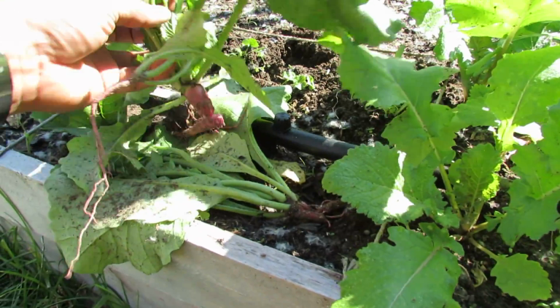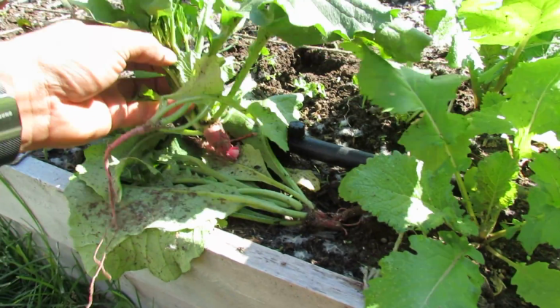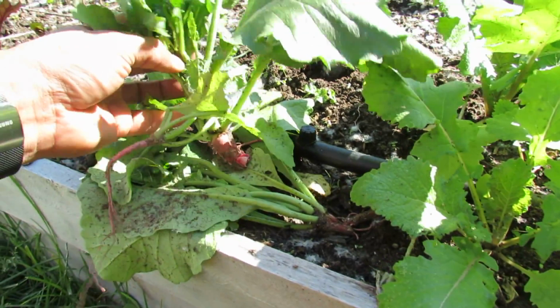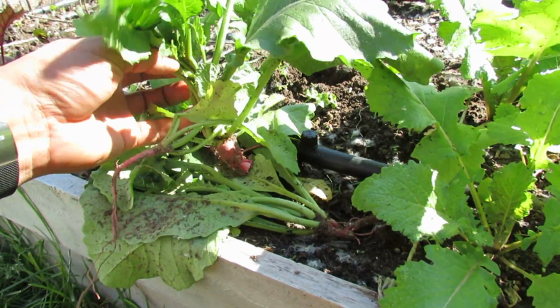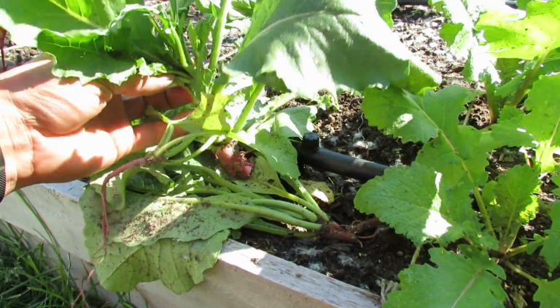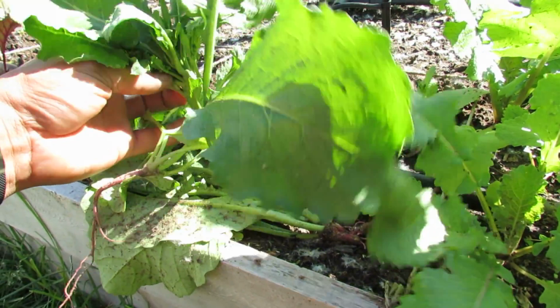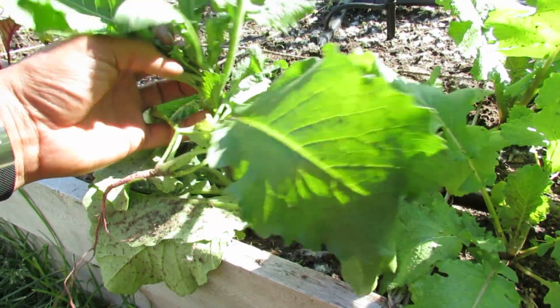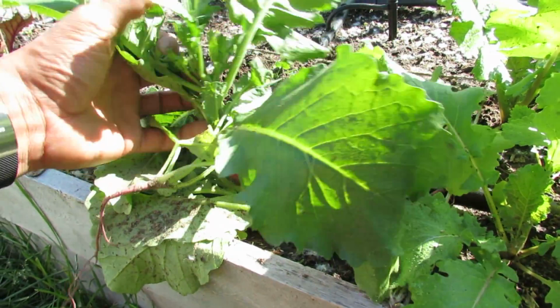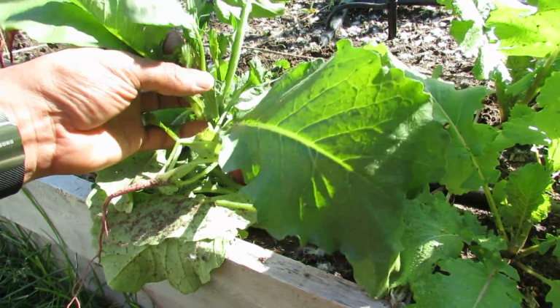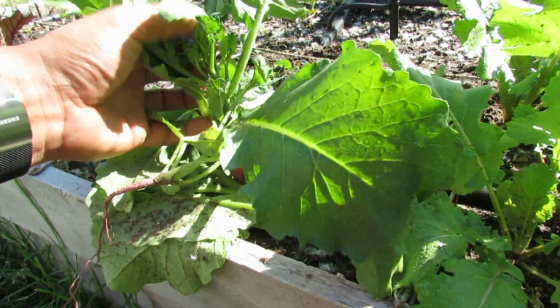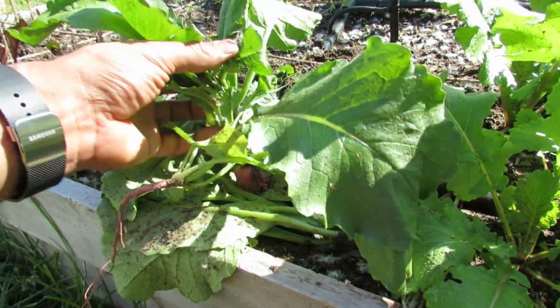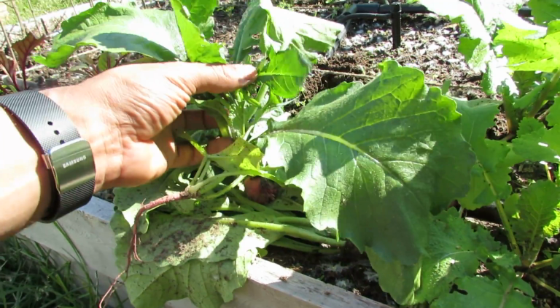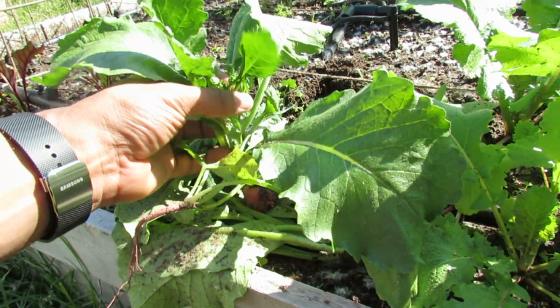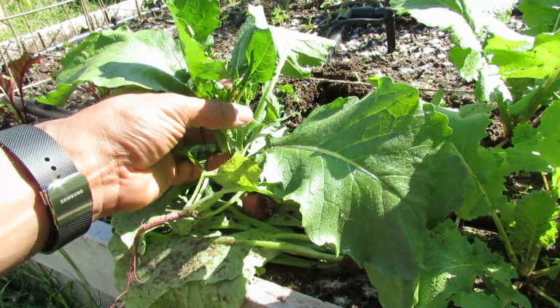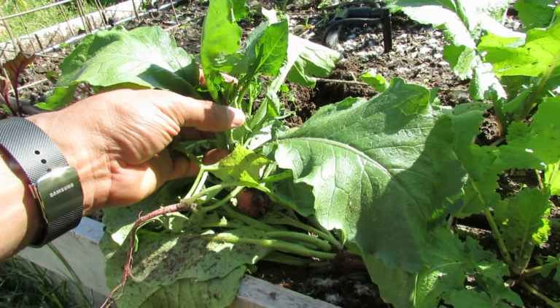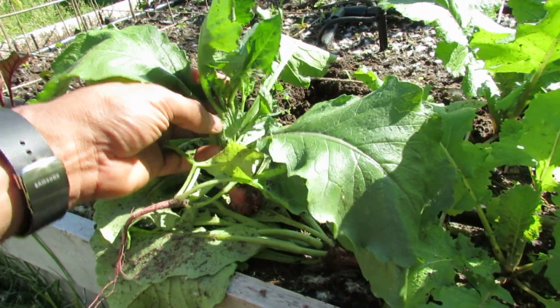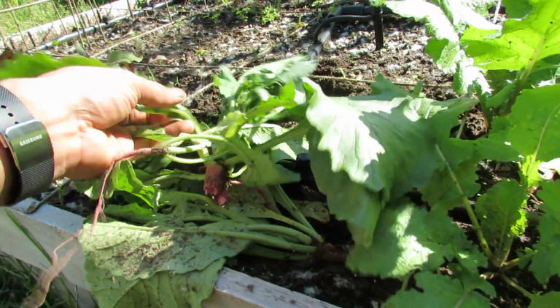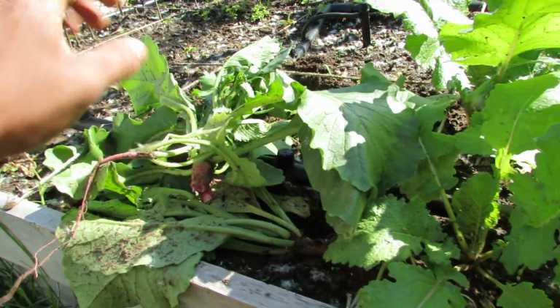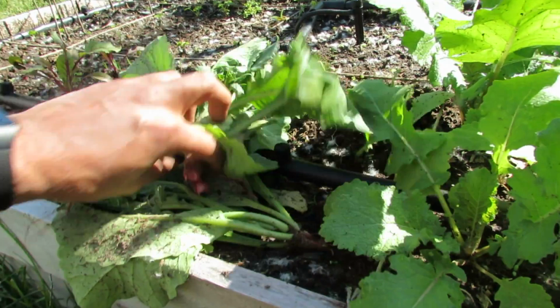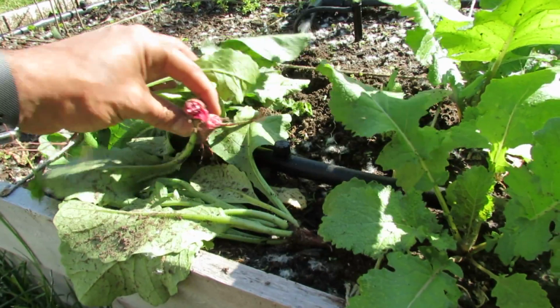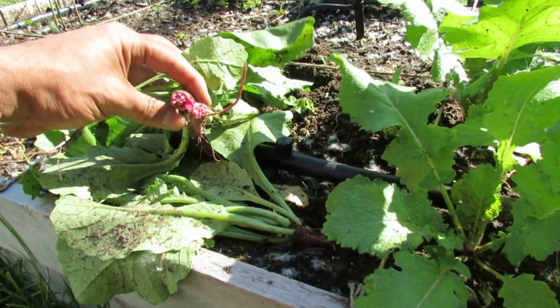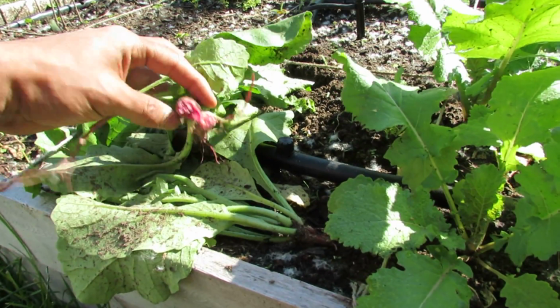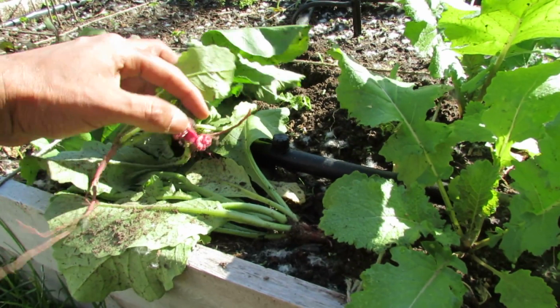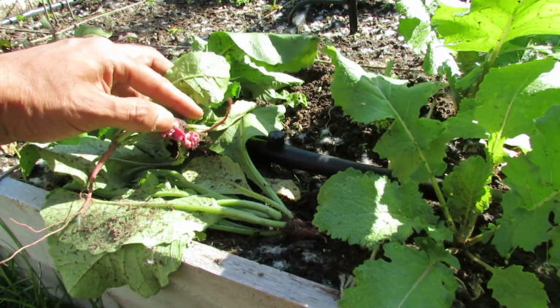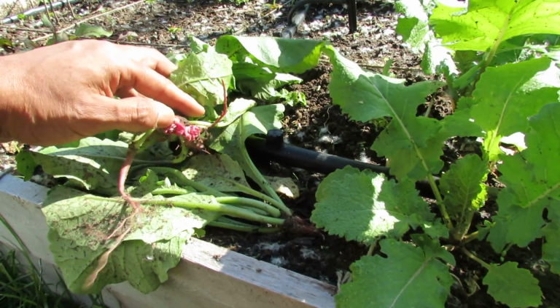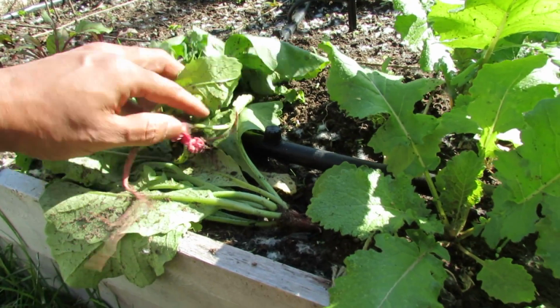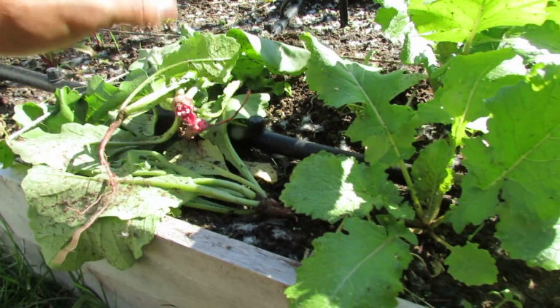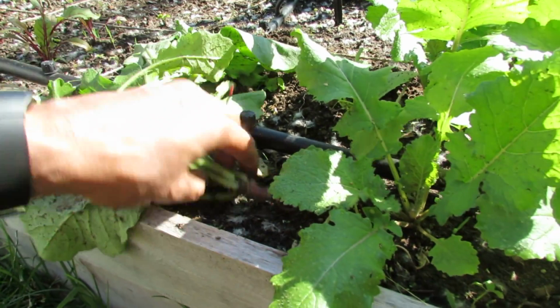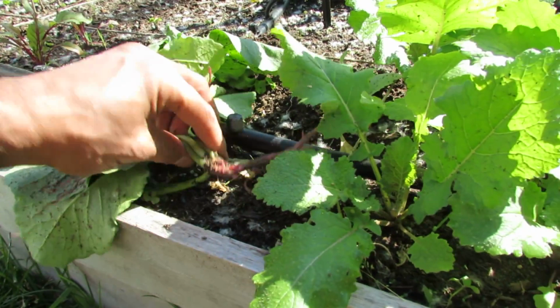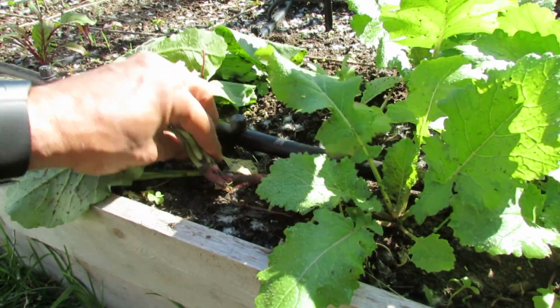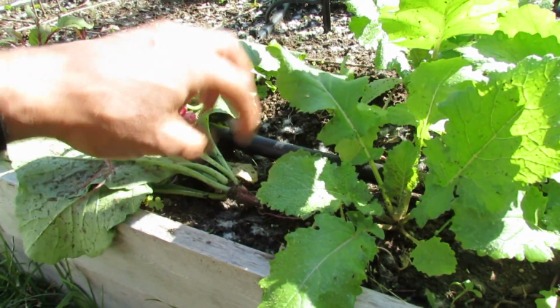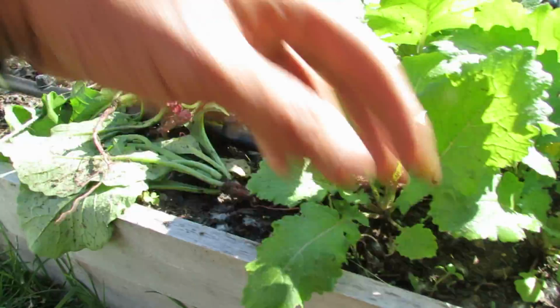We noticed these turnips never really made it — I noticed they were bolting yesterday so I decided to pull them. Take a look, there really wasn't much to them, so we're just gonna compost those.